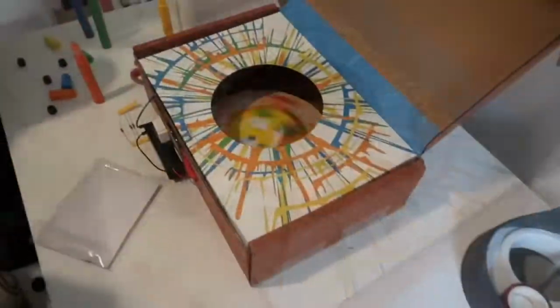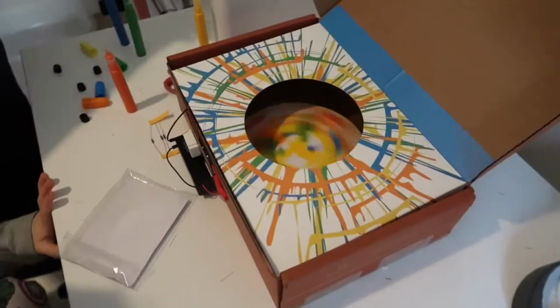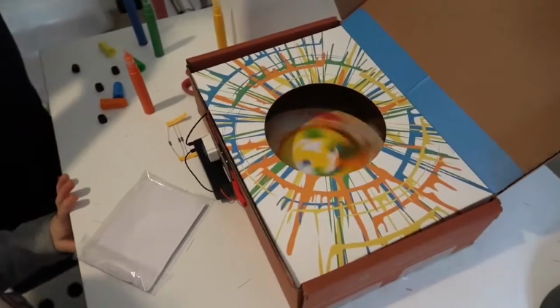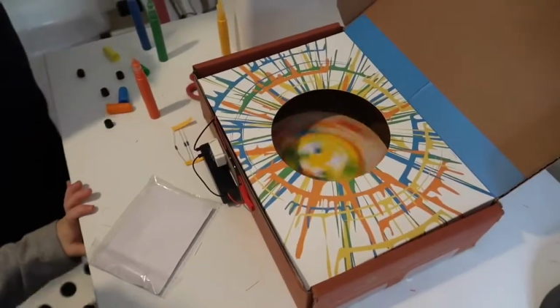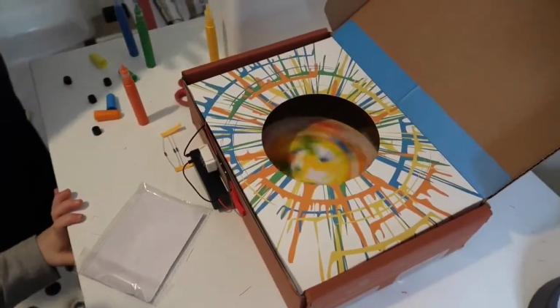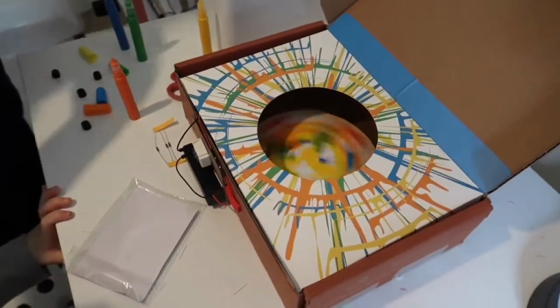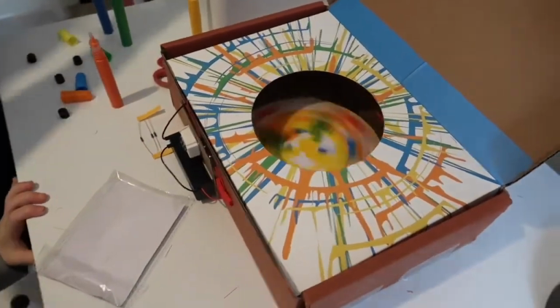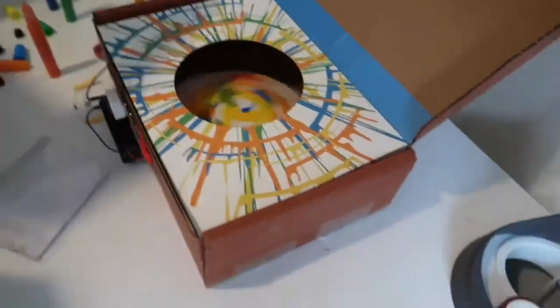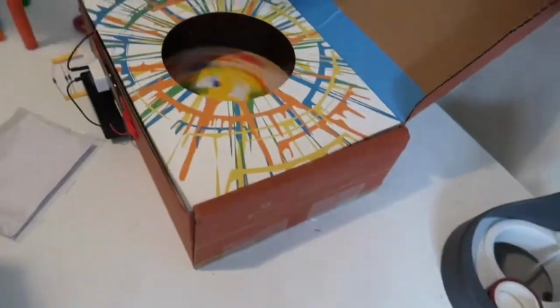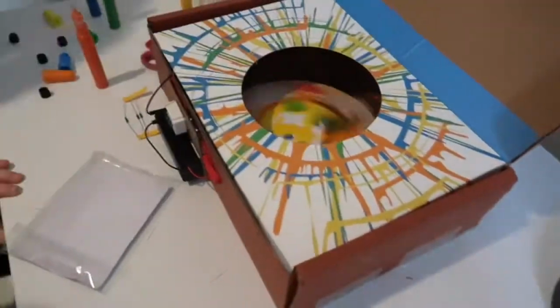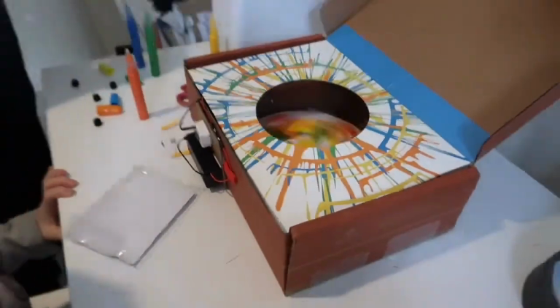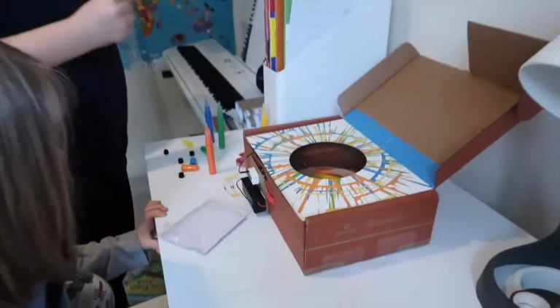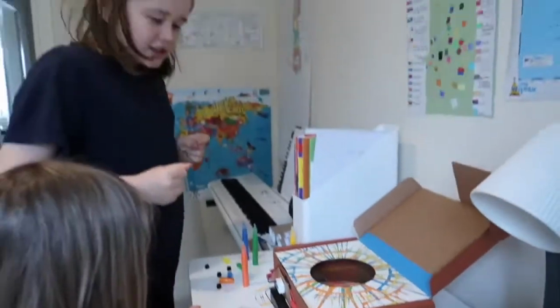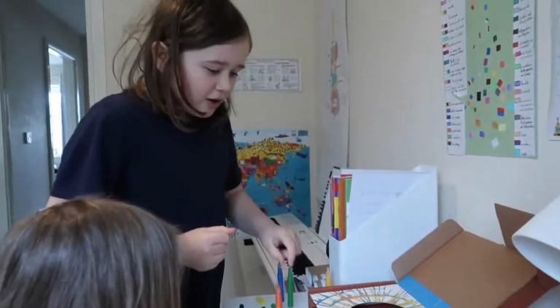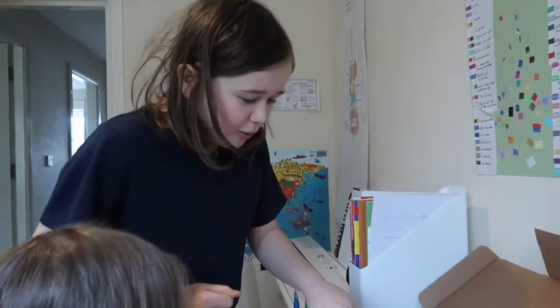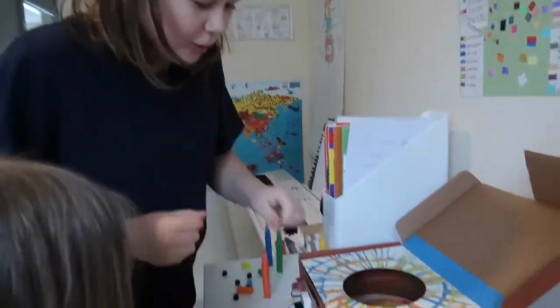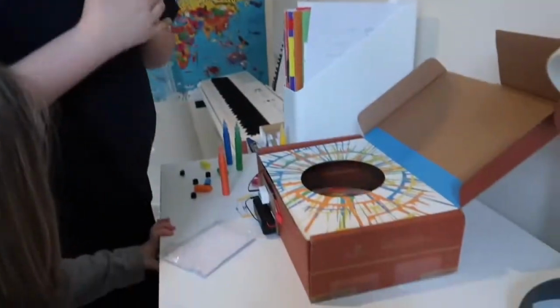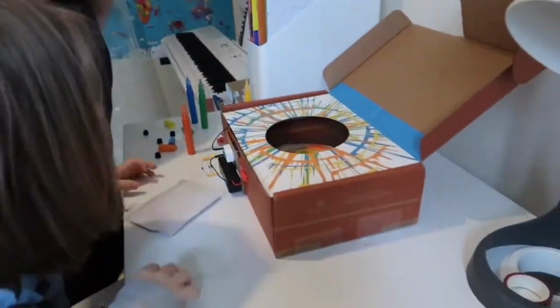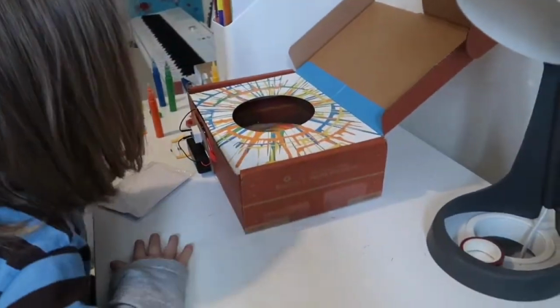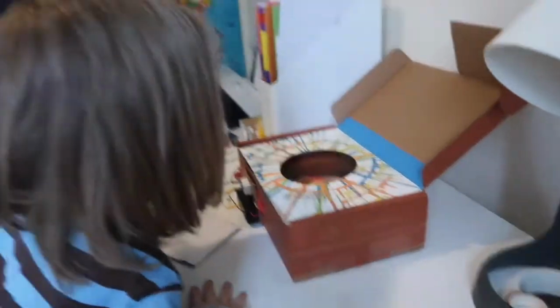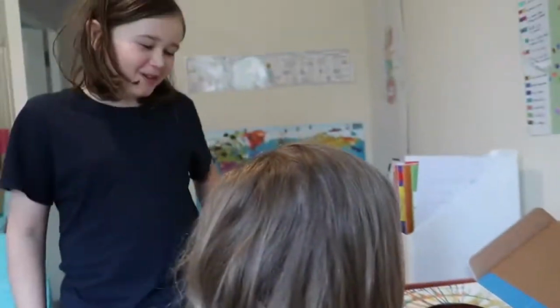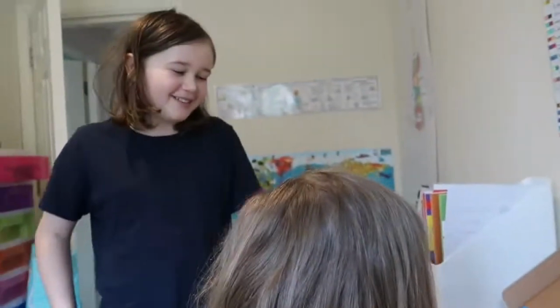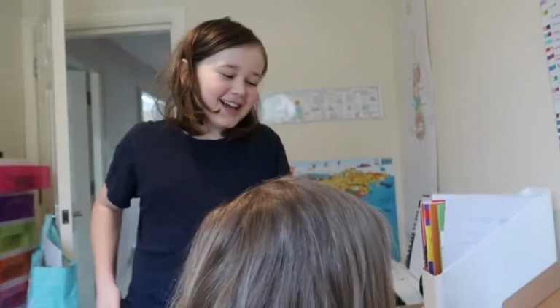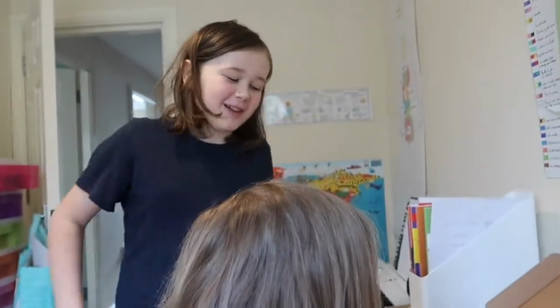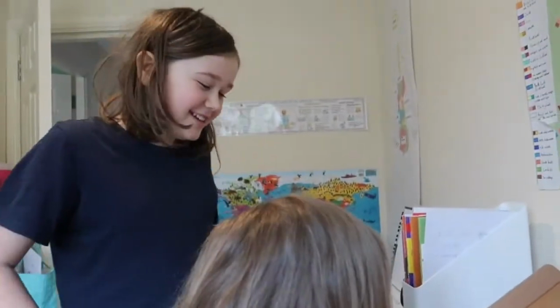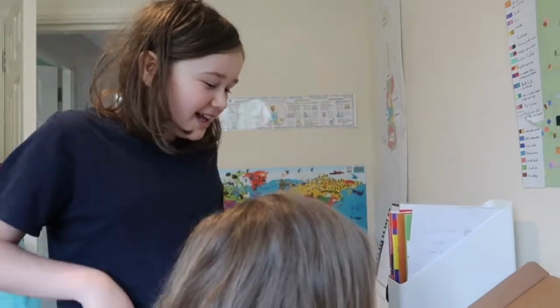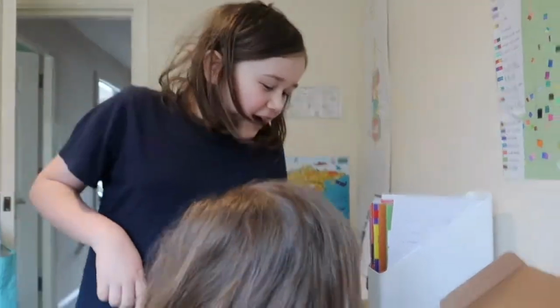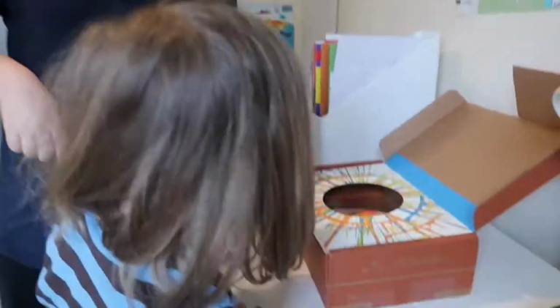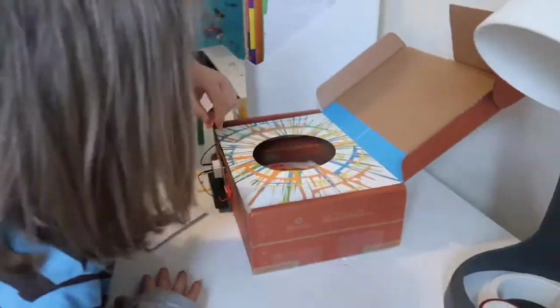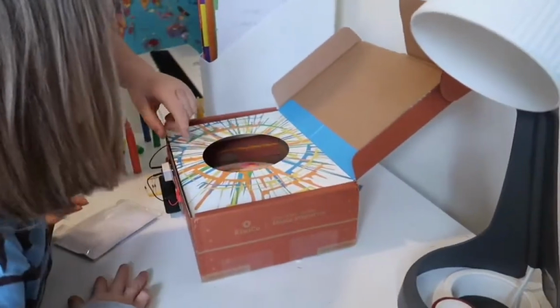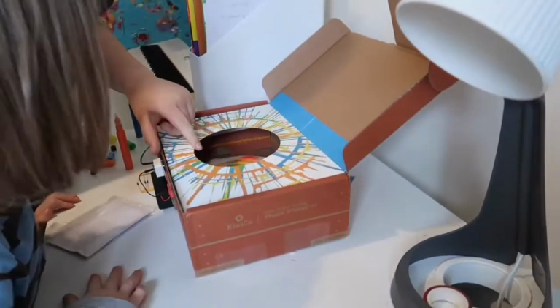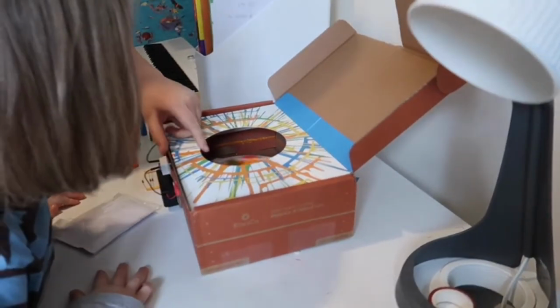Gabriel's added all the colours. He's going to get it out once it stops spinning and have a look at what it turned out like. It's so cool how it works, how it spins.